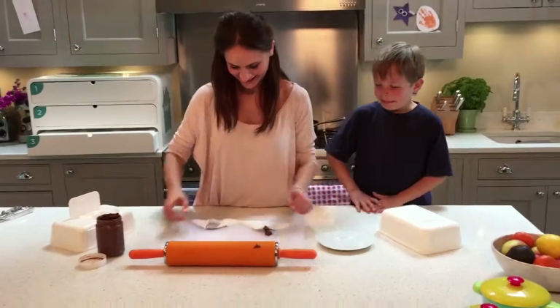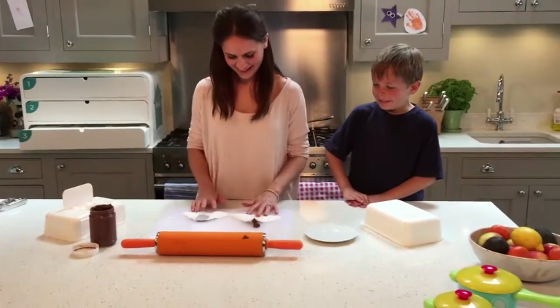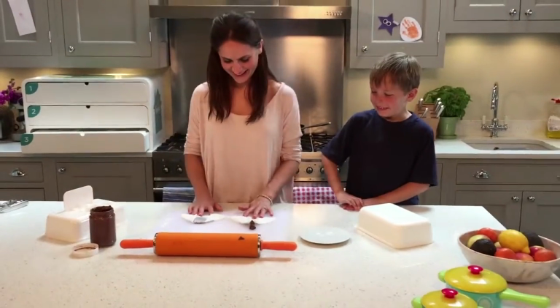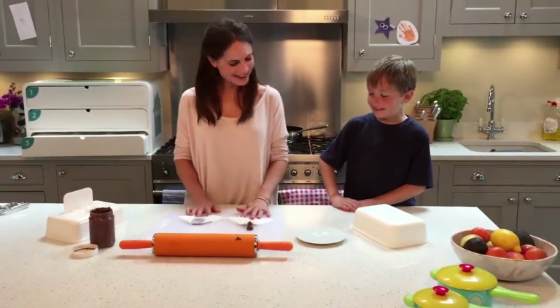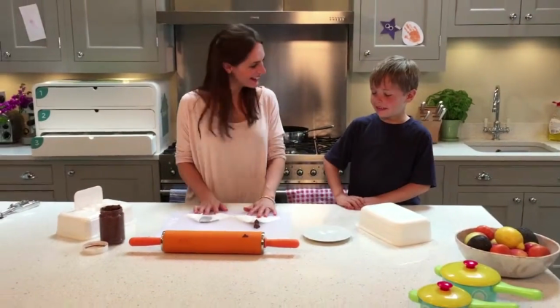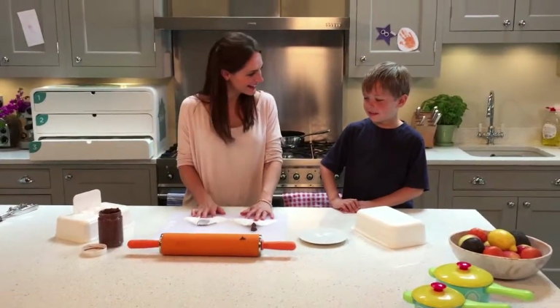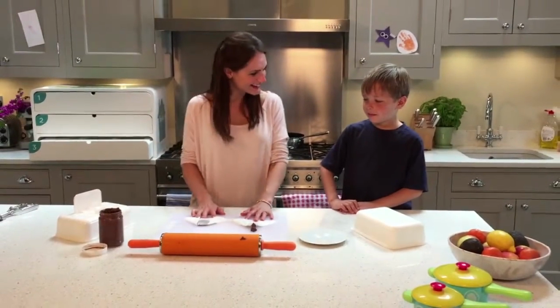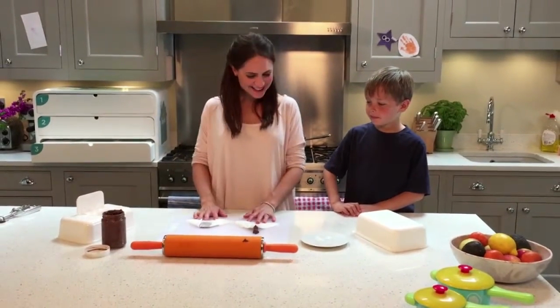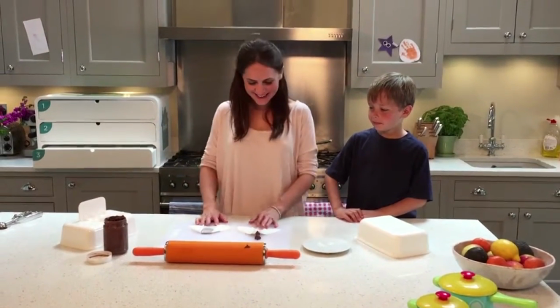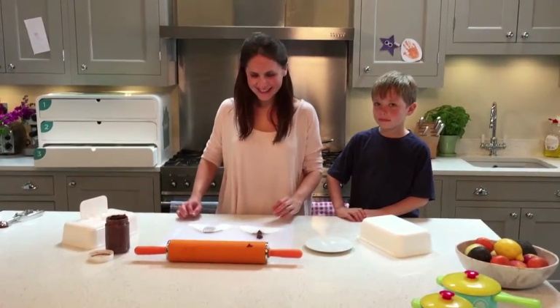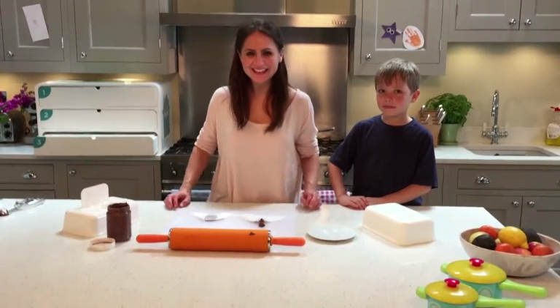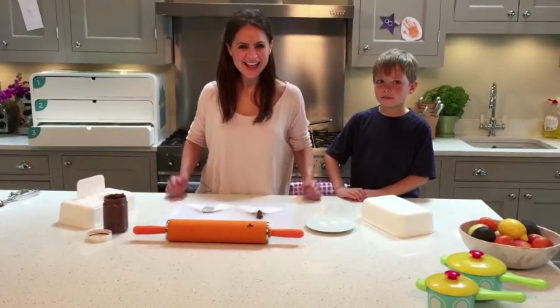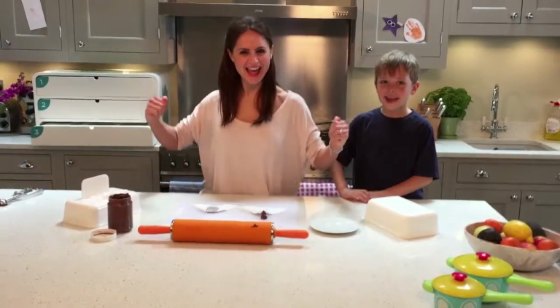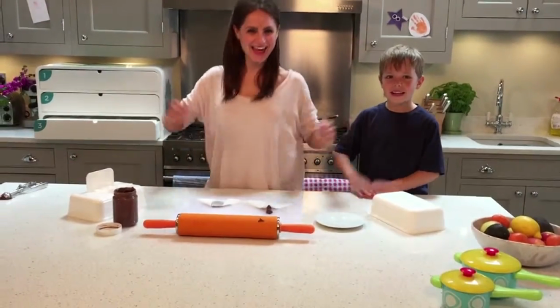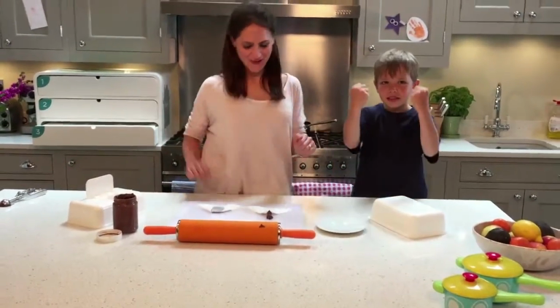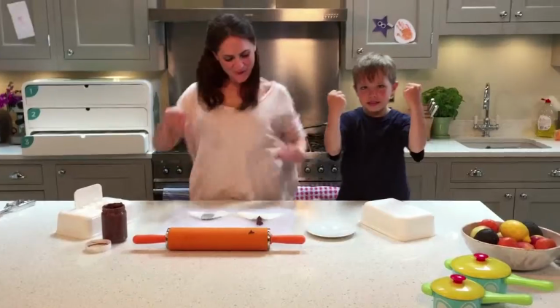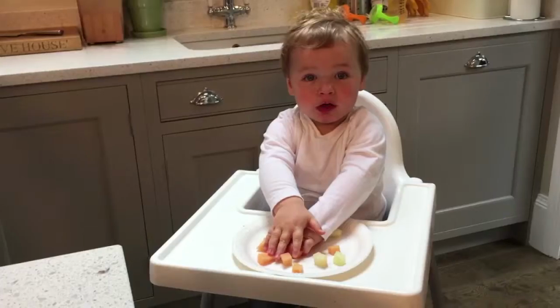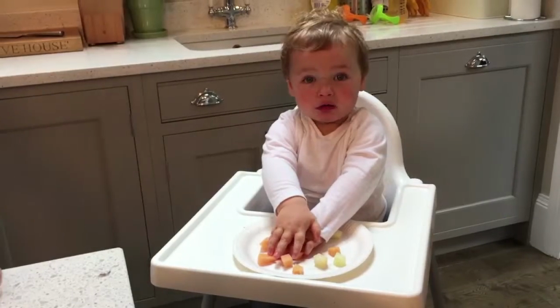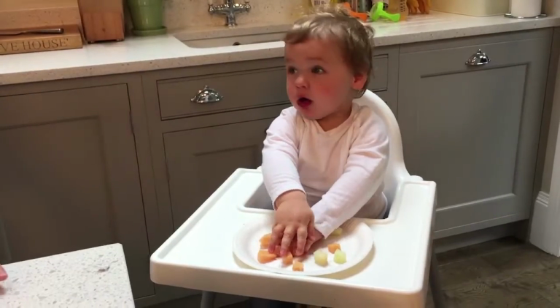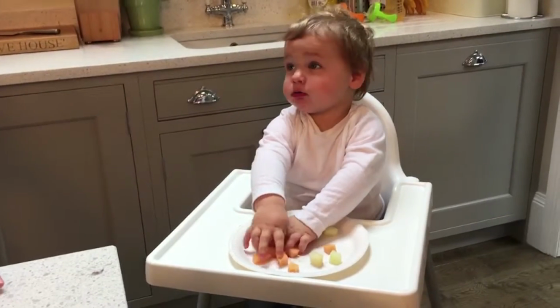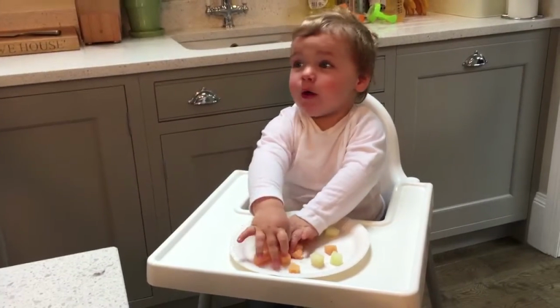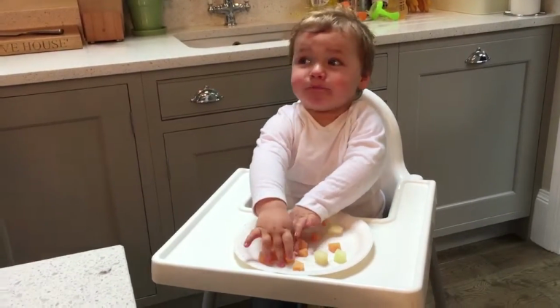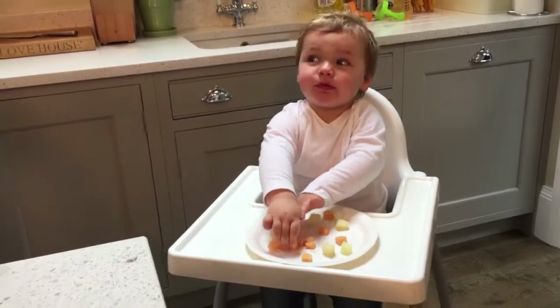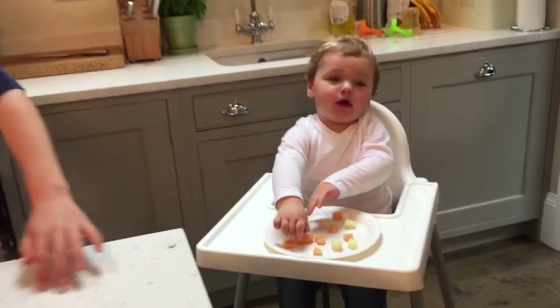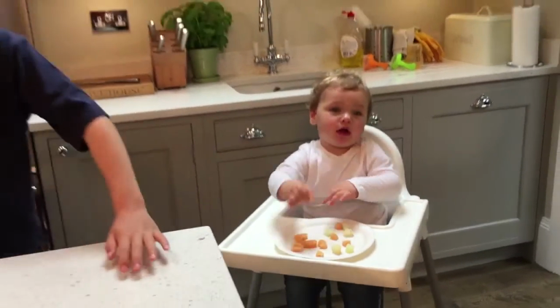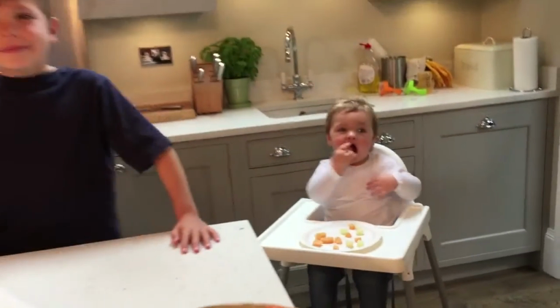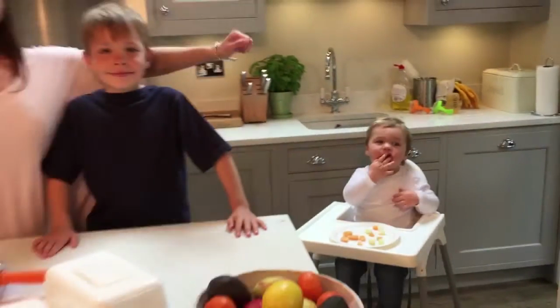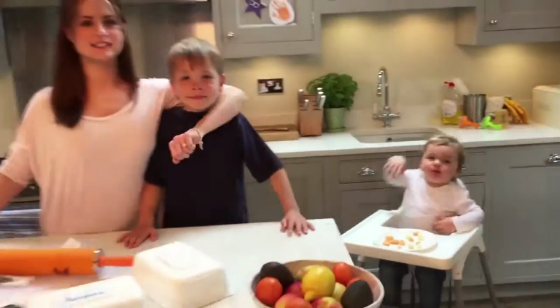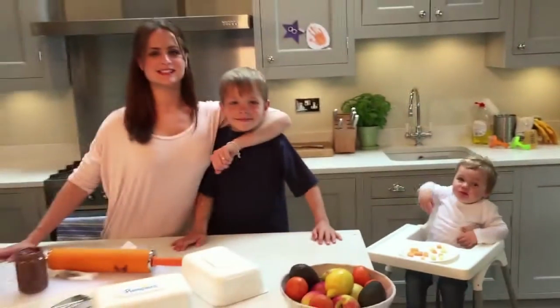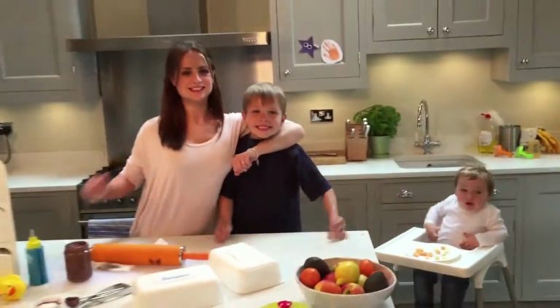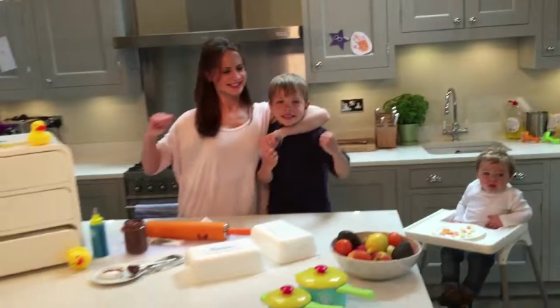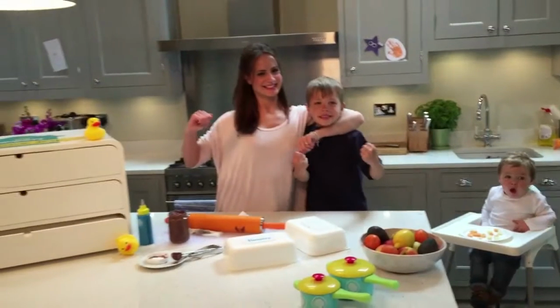That just goes to show that the Pampers Sensitive Wipes are much stronger than the other wipes. They're clearly tough and they didn't break. That was fun. Thanks to Pampers for sending us the kit.